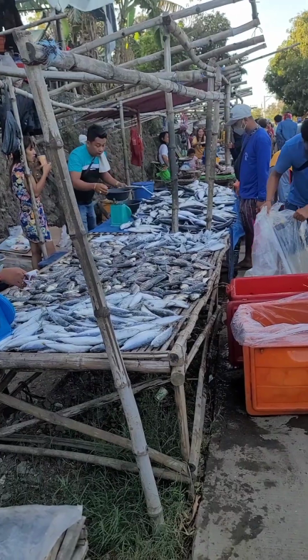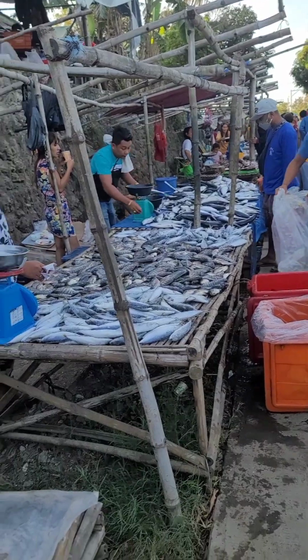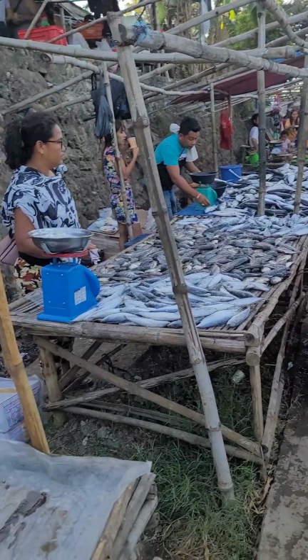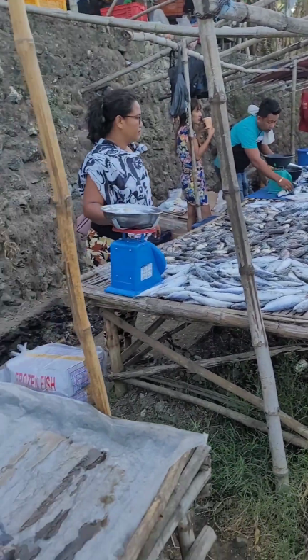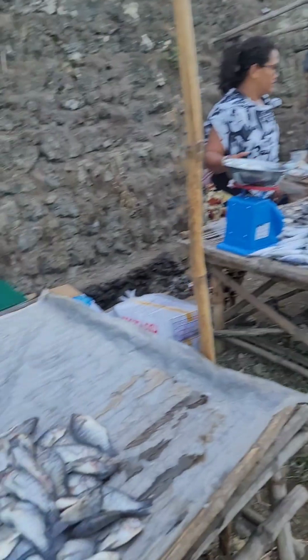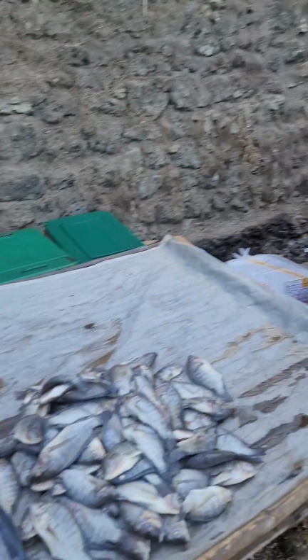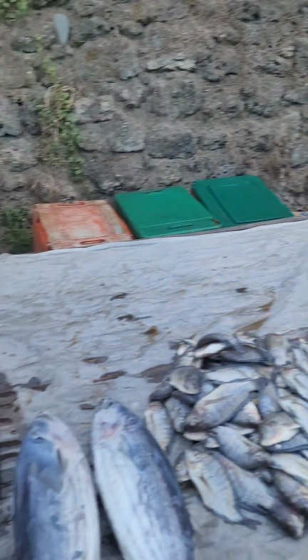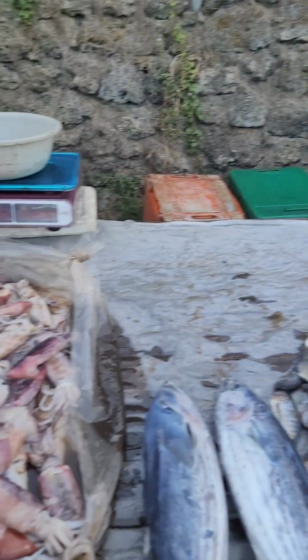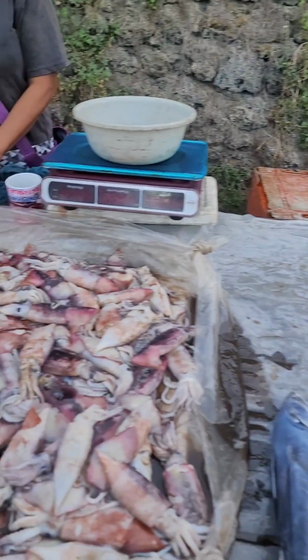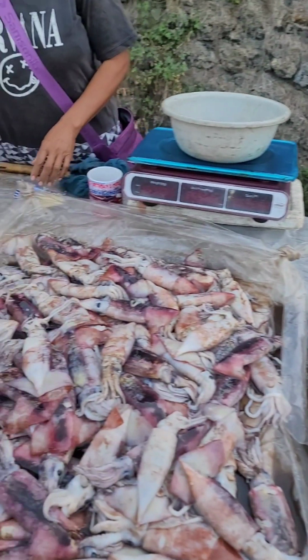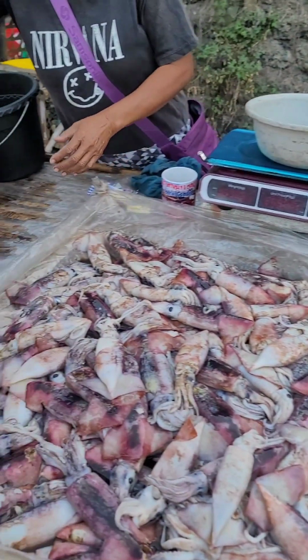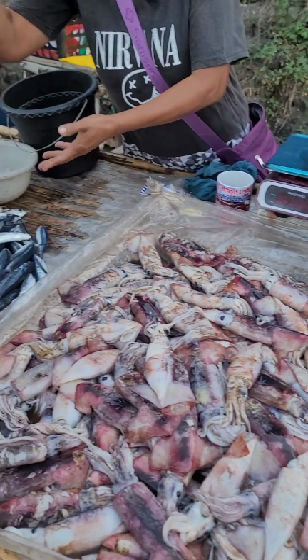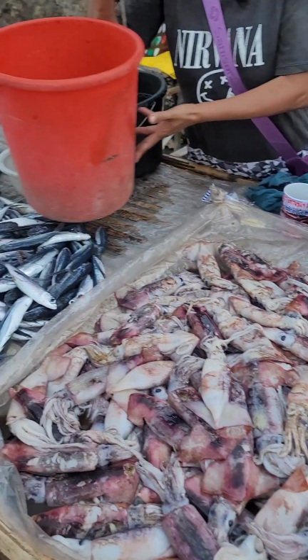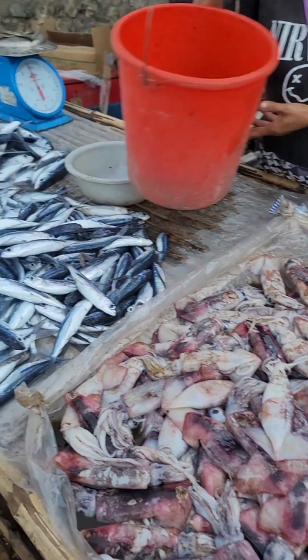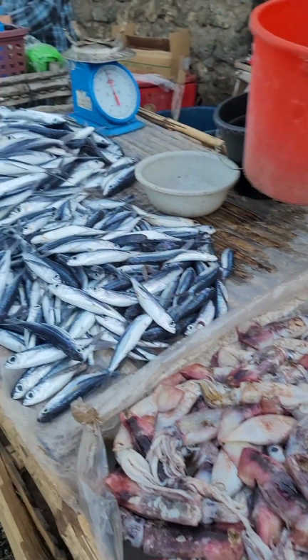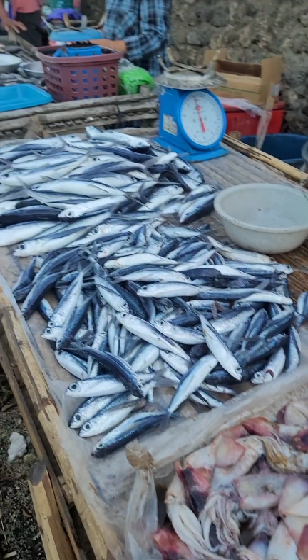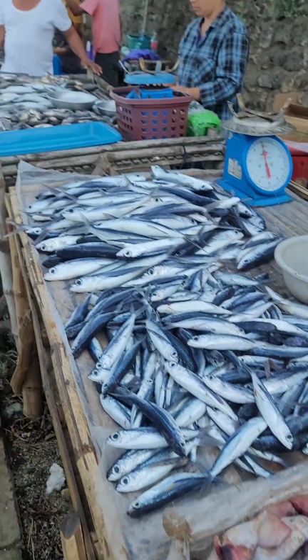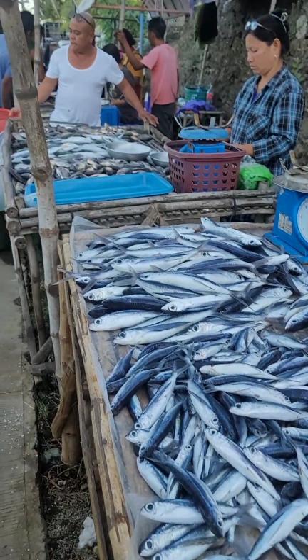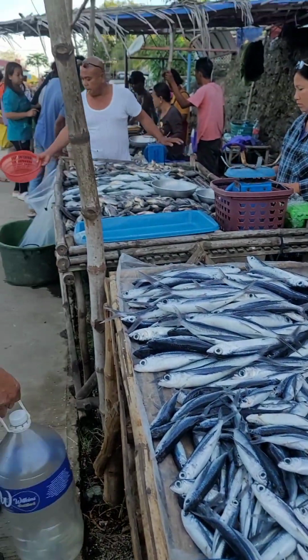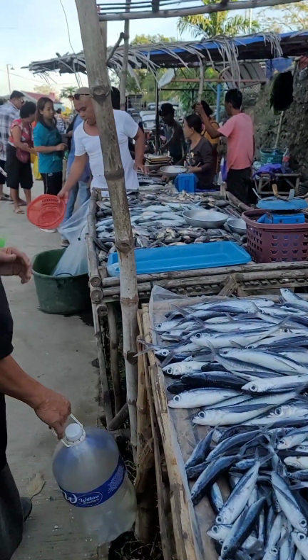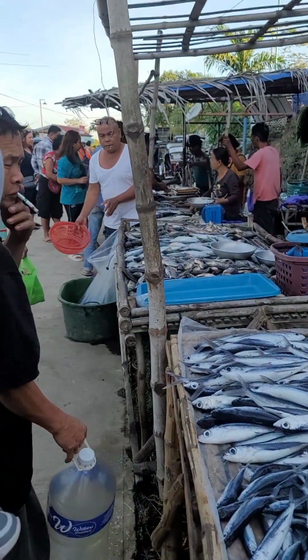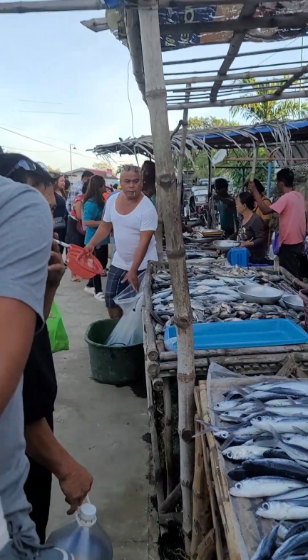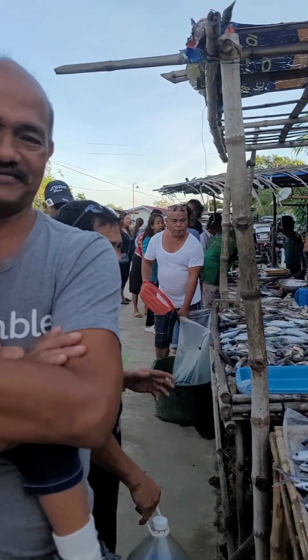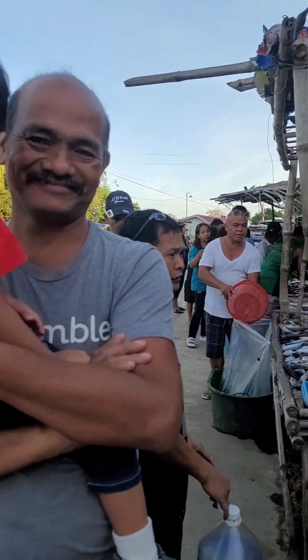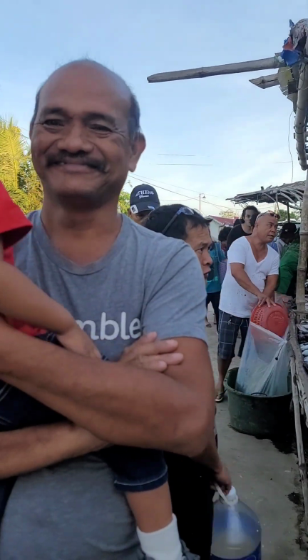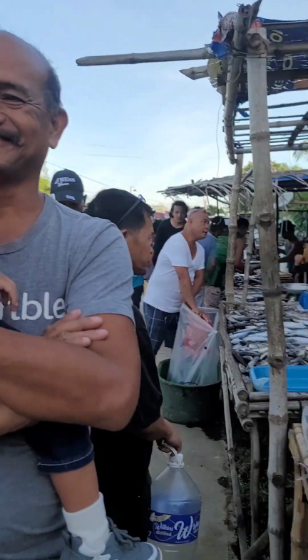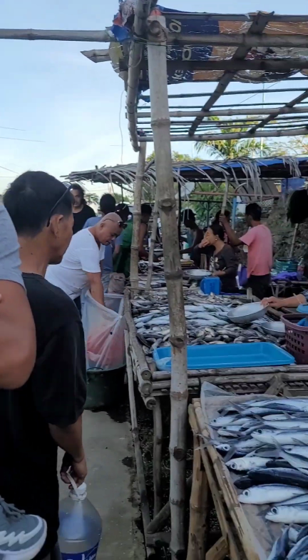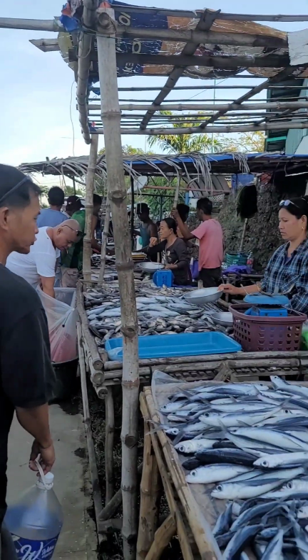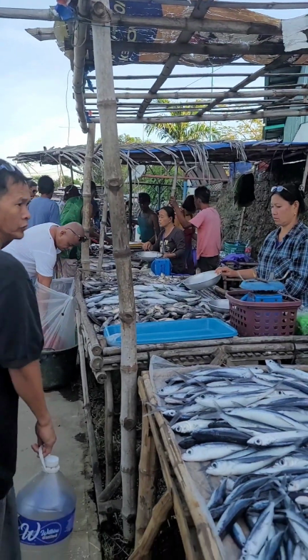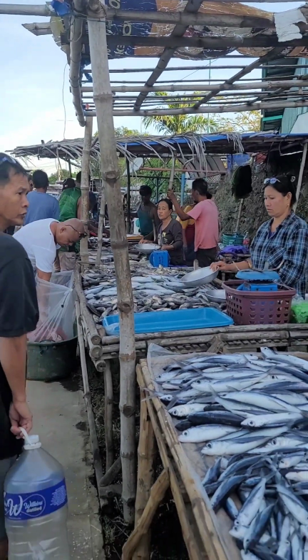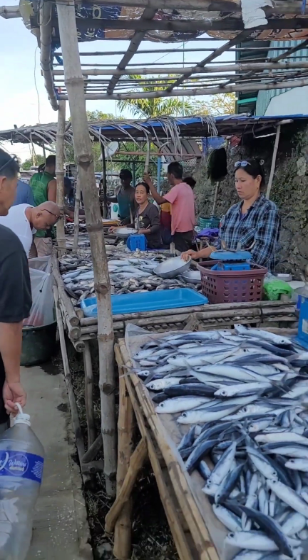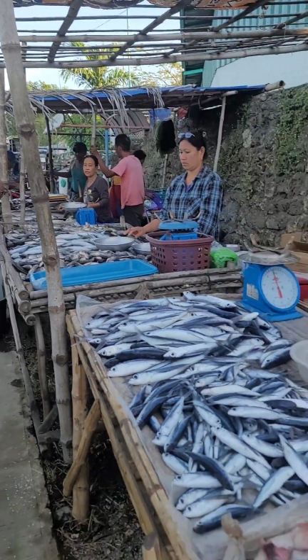Of course, we stopped by at another Talipapa in Bani, Pangasinan, where the fish are really cheap, so we can't let that go.